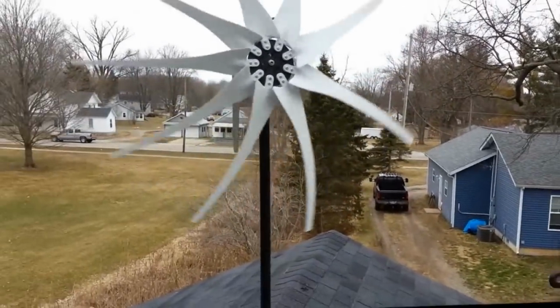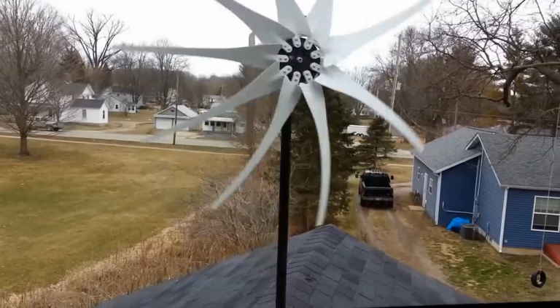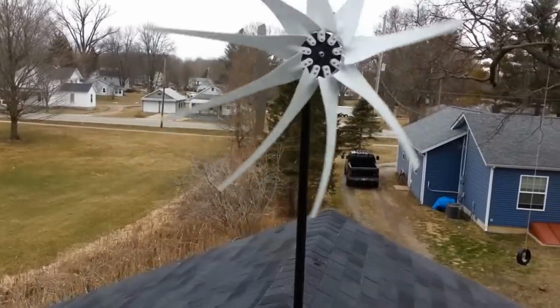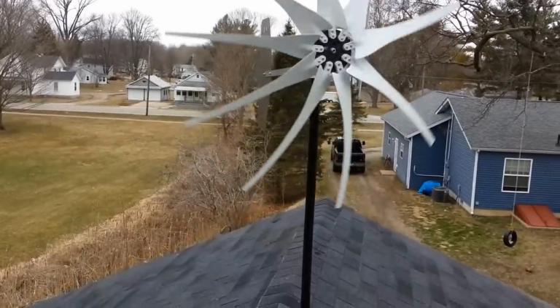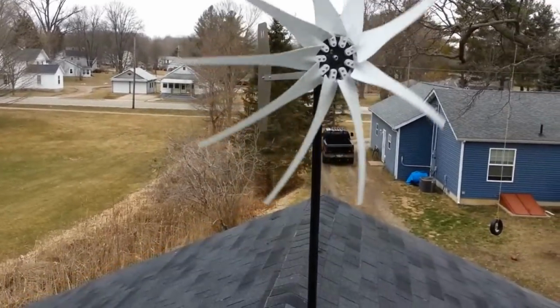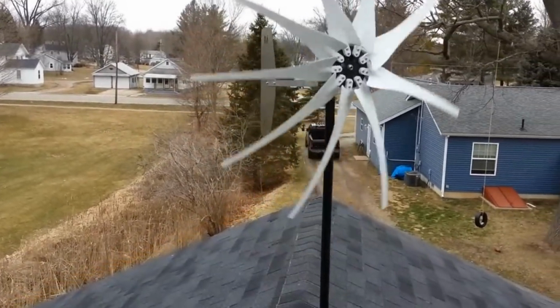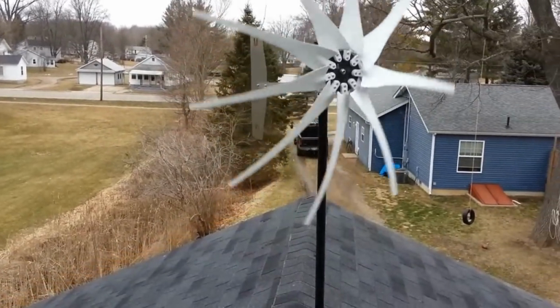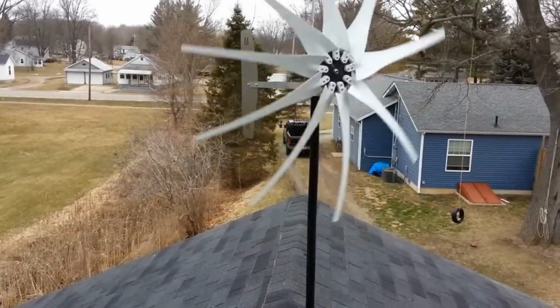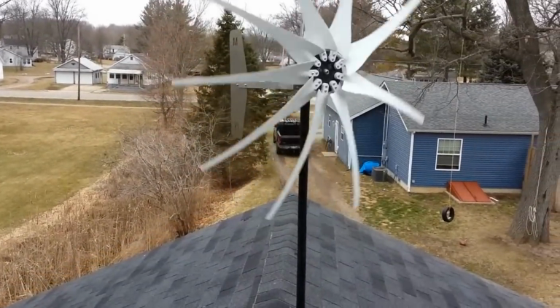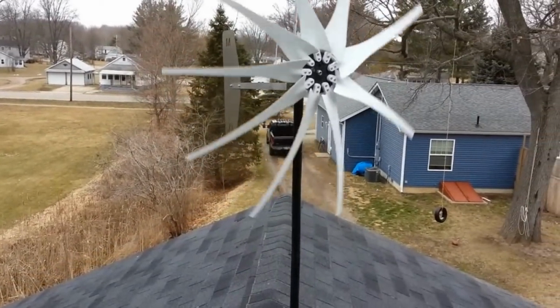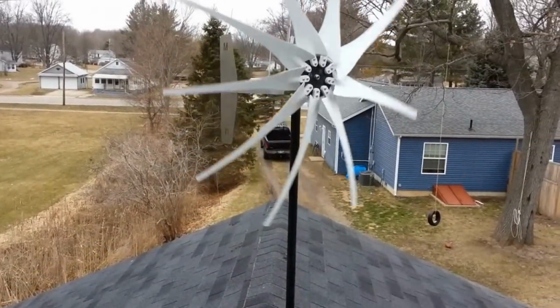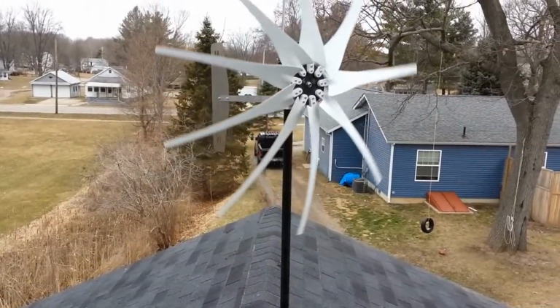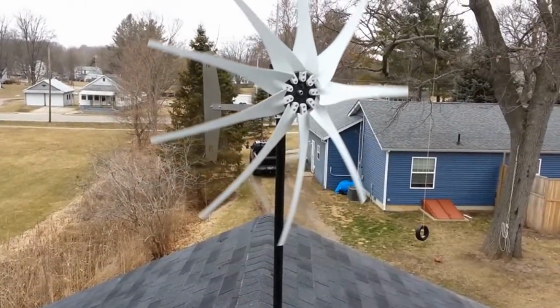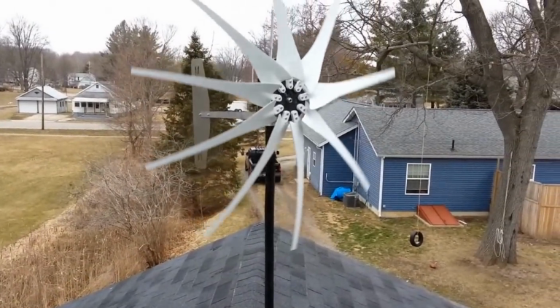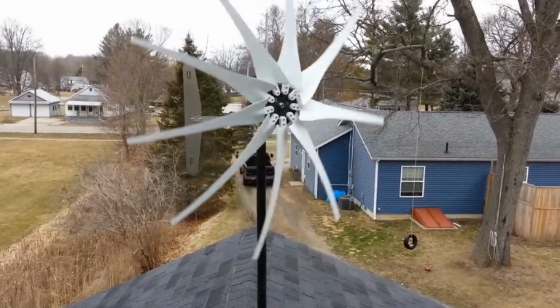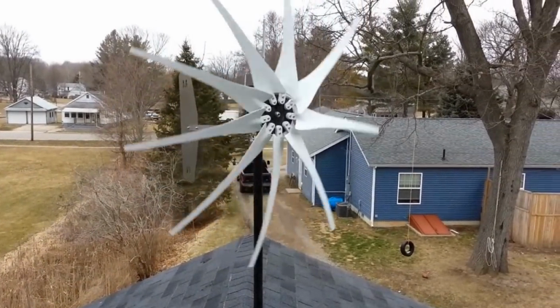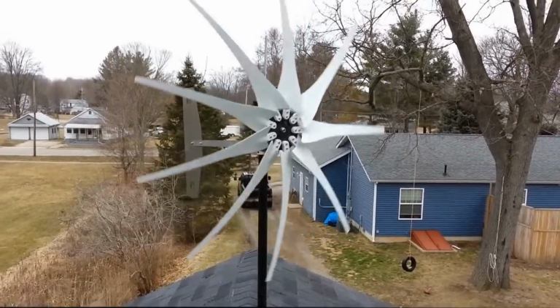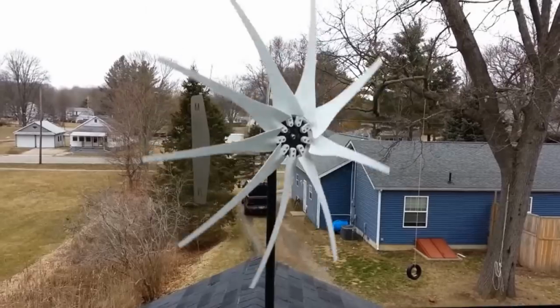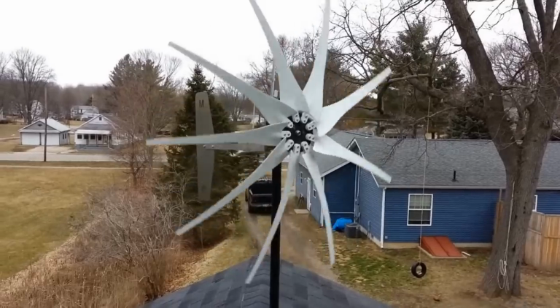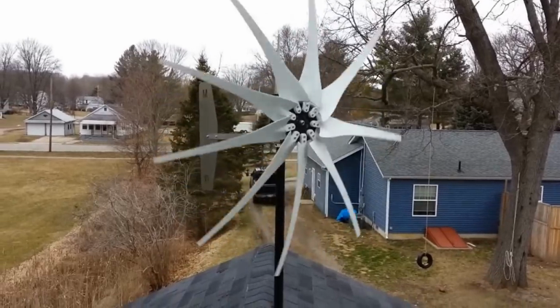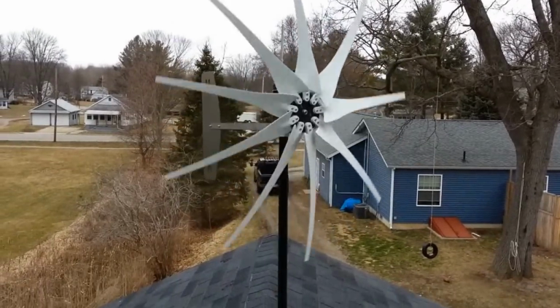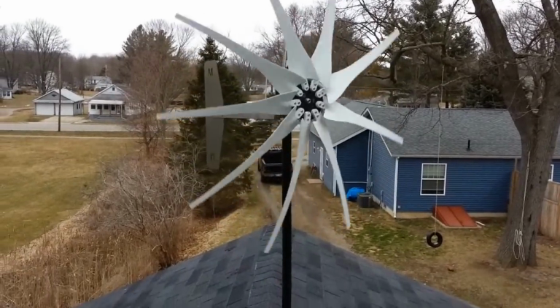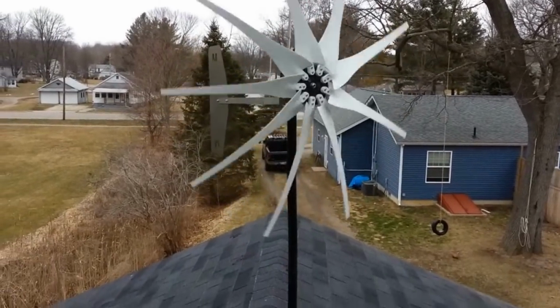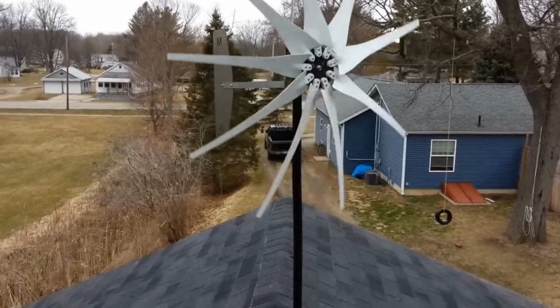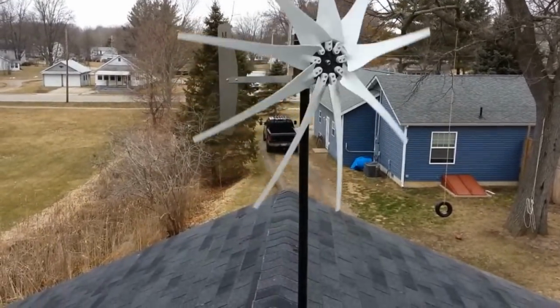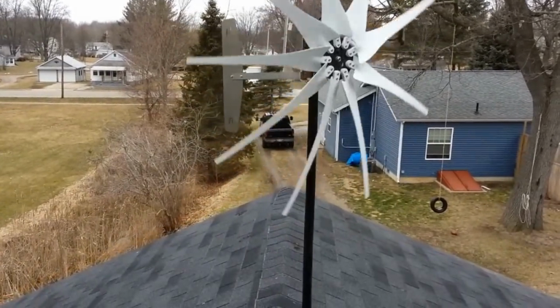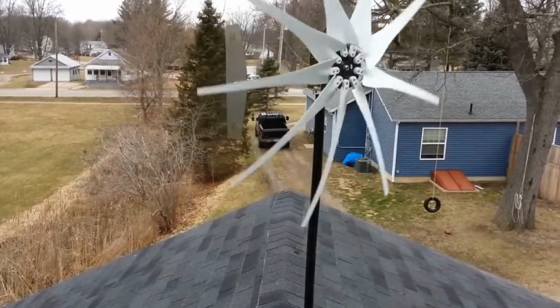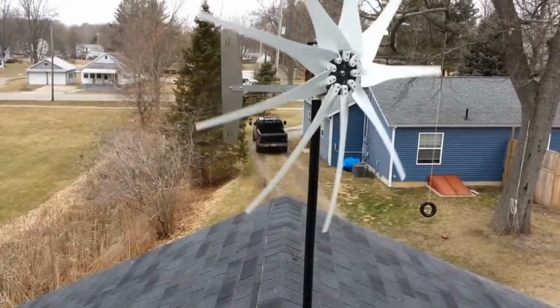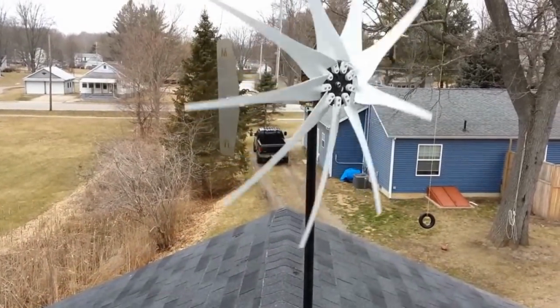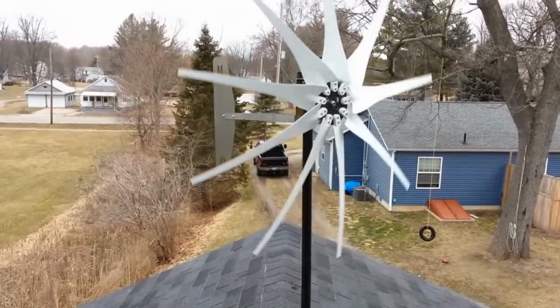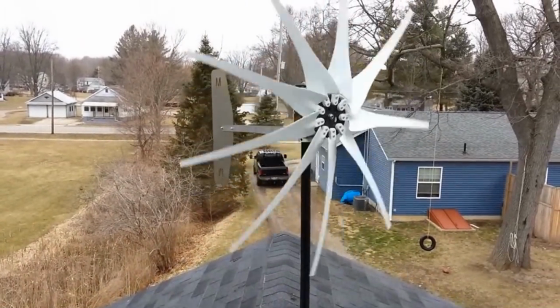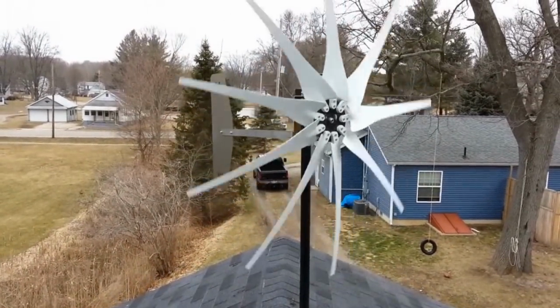There it goes, starting to shake again. Why is it shaking? What's causing it to shake? I went from 13 to 9 blades and it's still shaking.